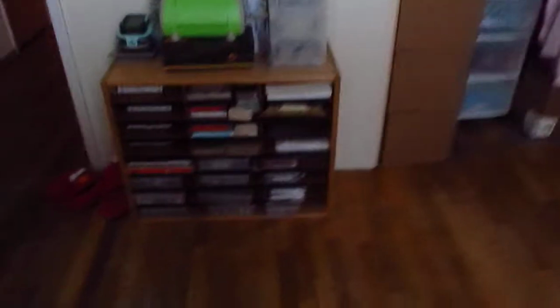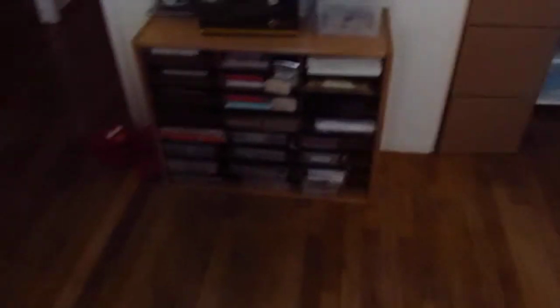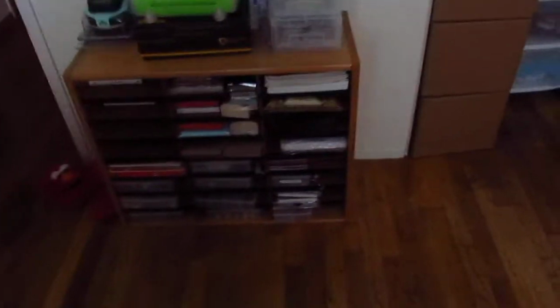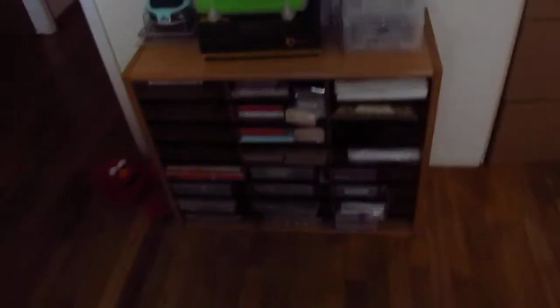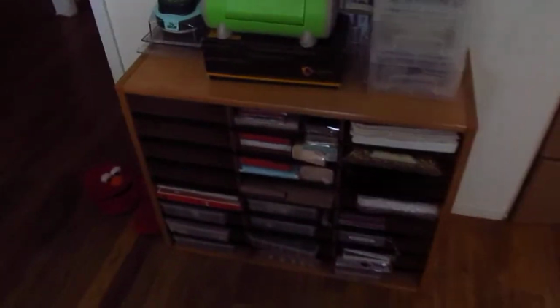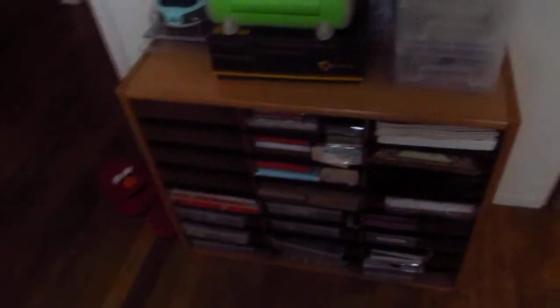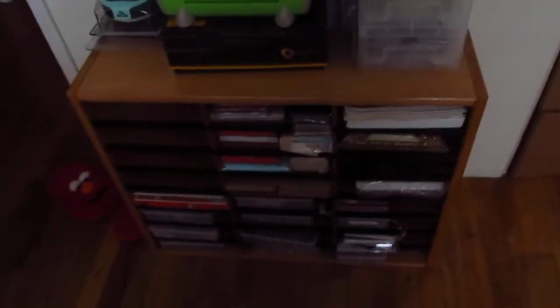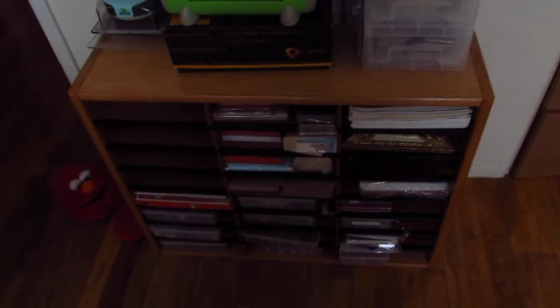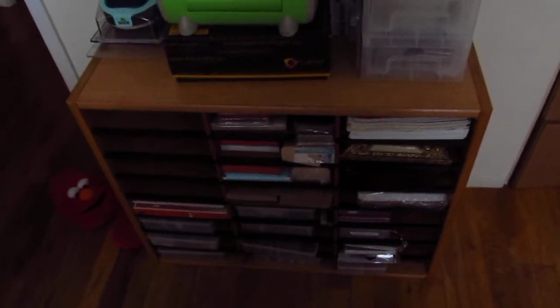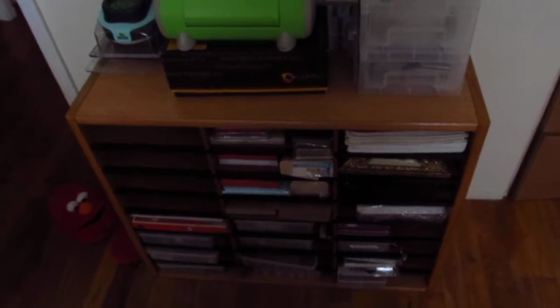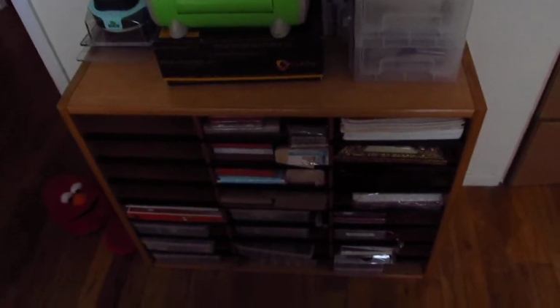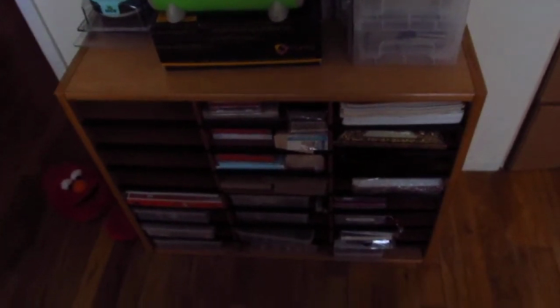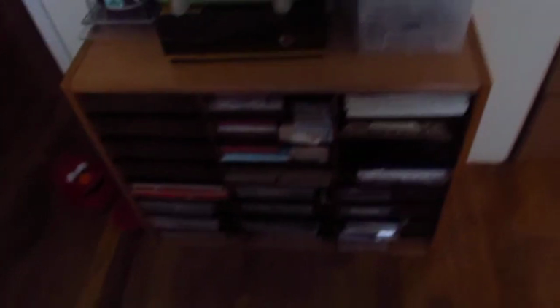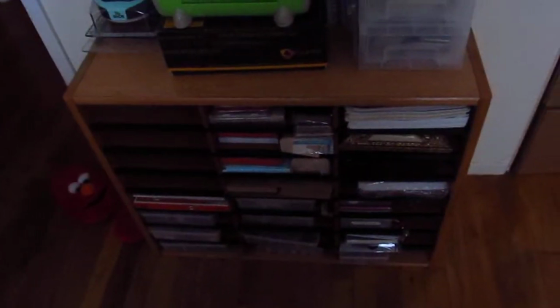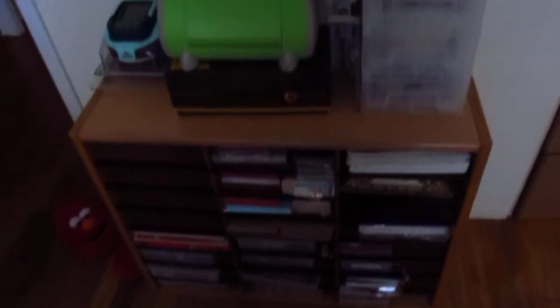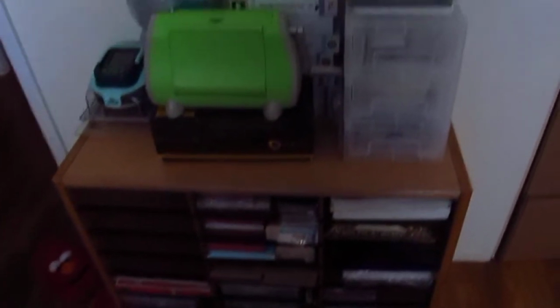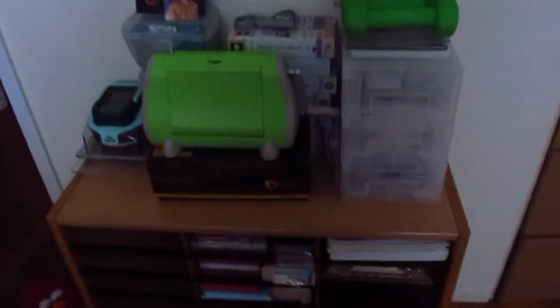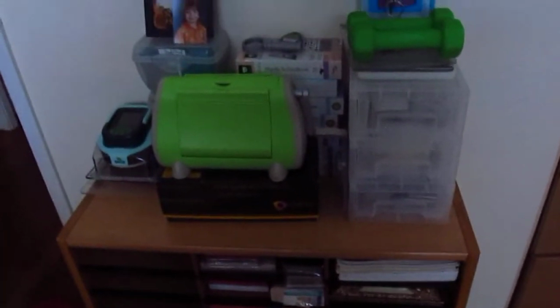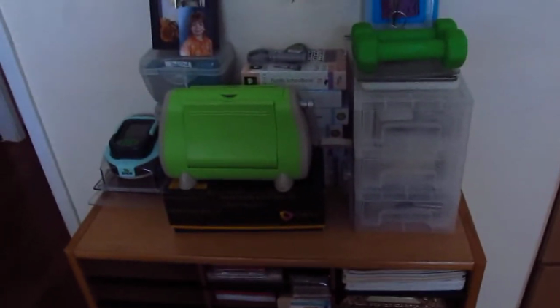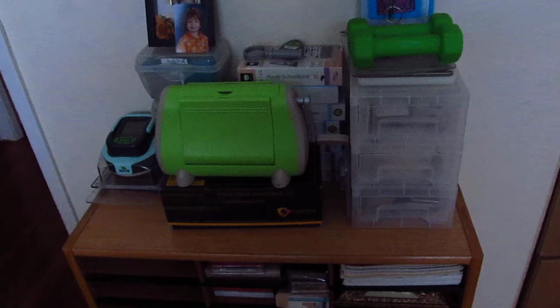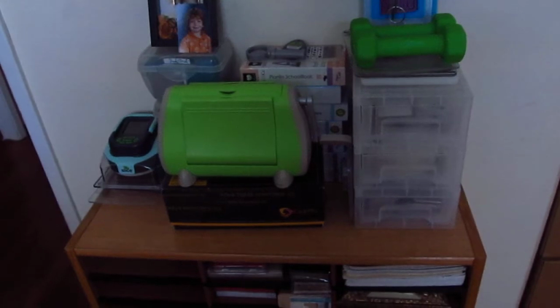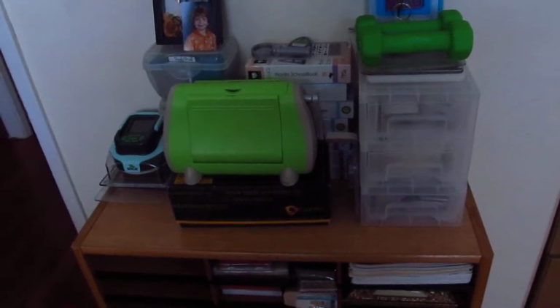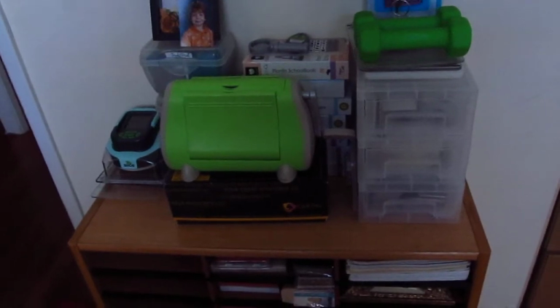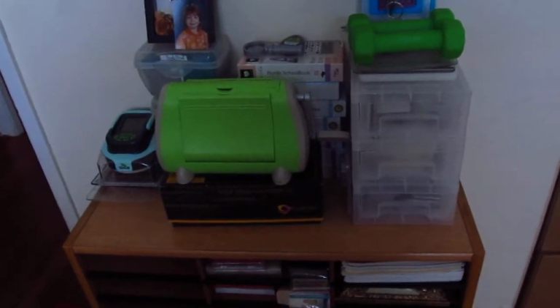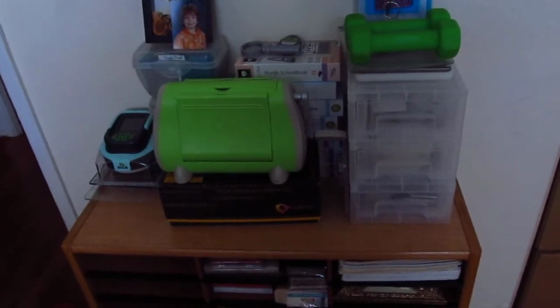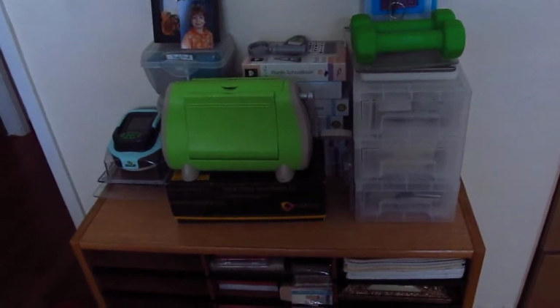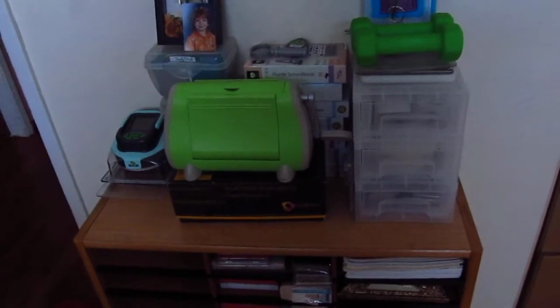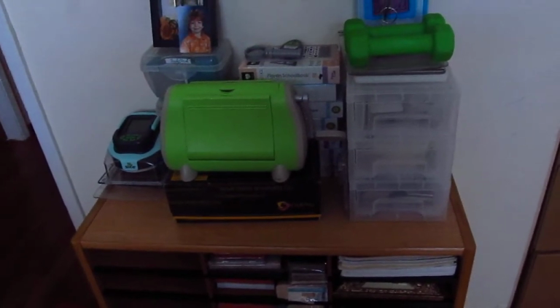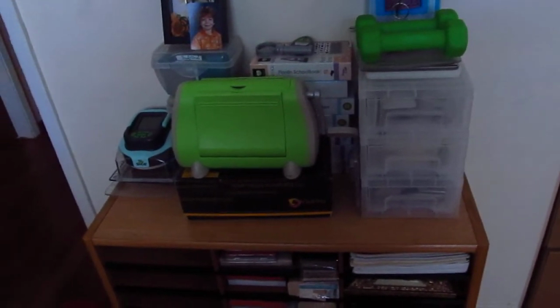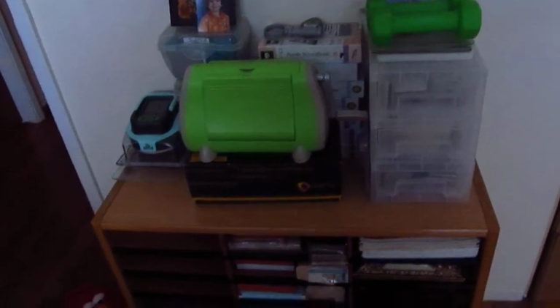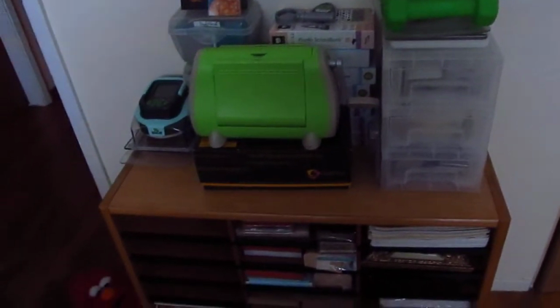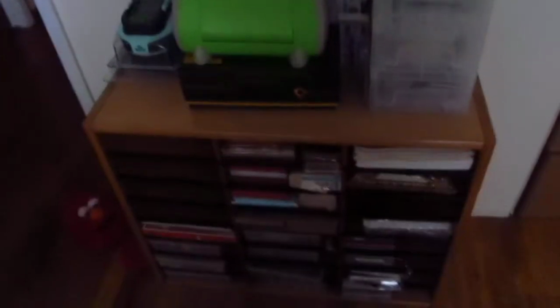And then this was holding 8½ by 11 paper, but I put all my paper in one spot. So this is my Cricut bag, Cricut cartridge, Slice corner.